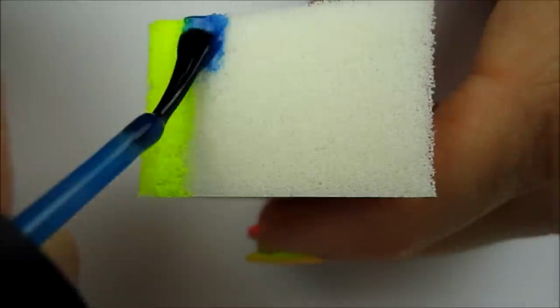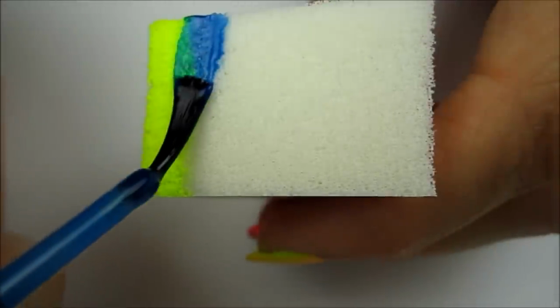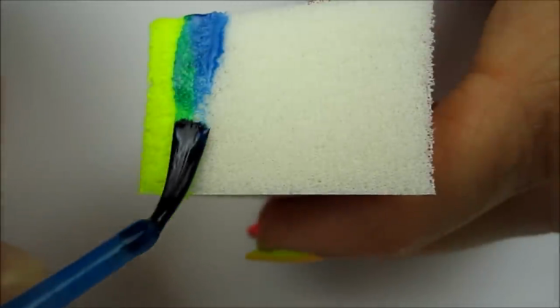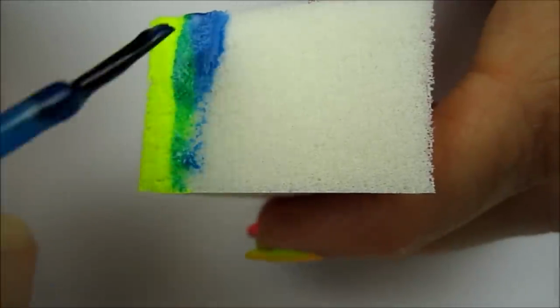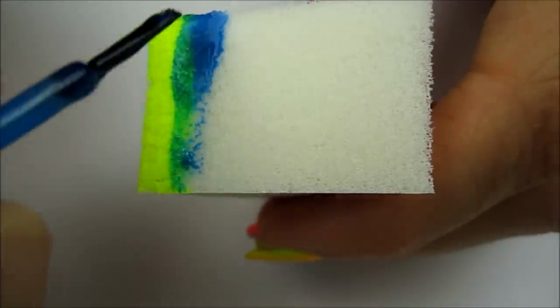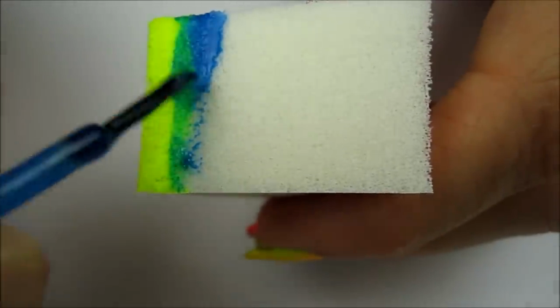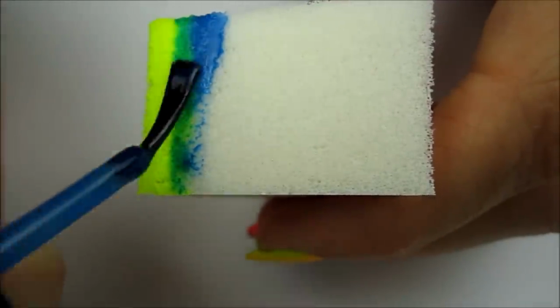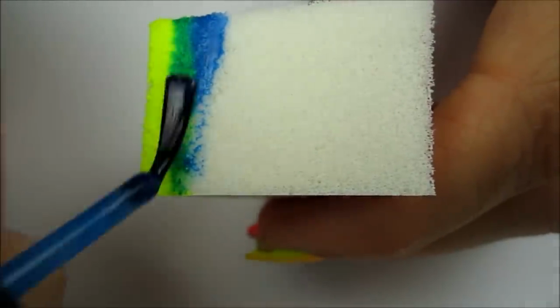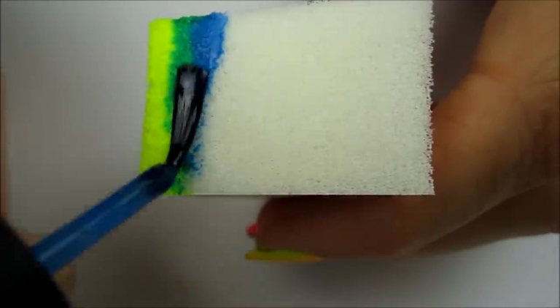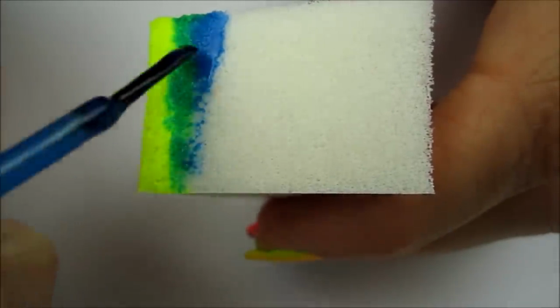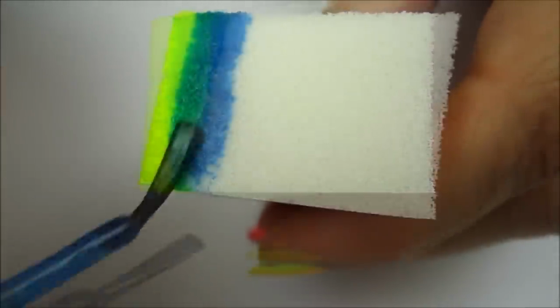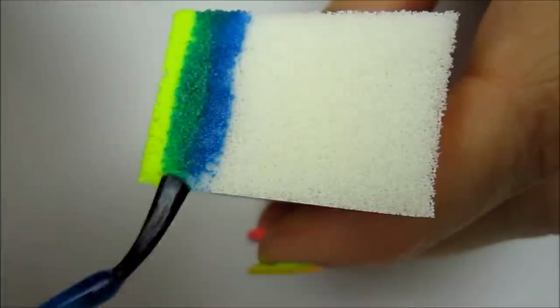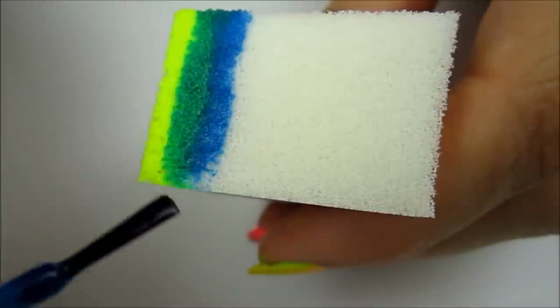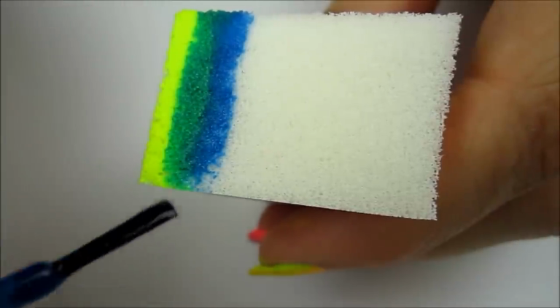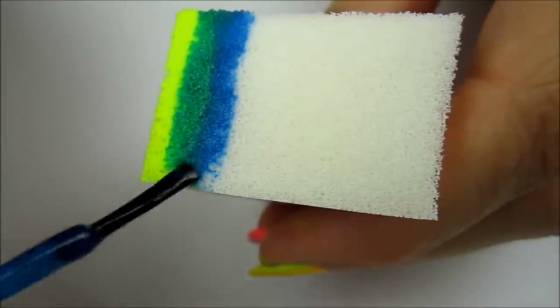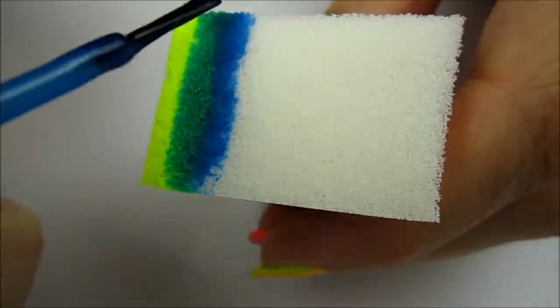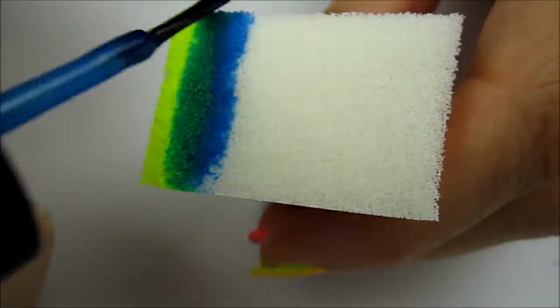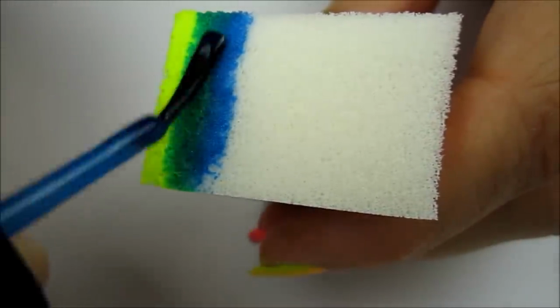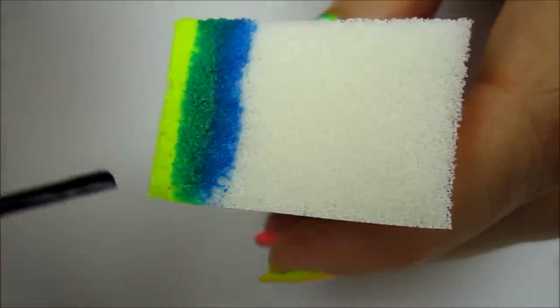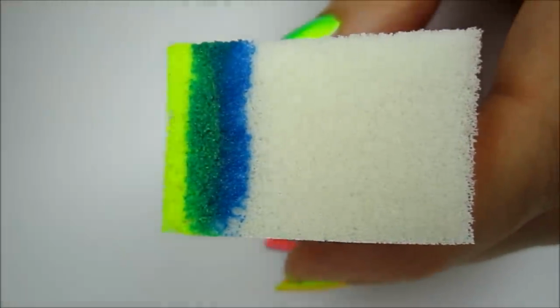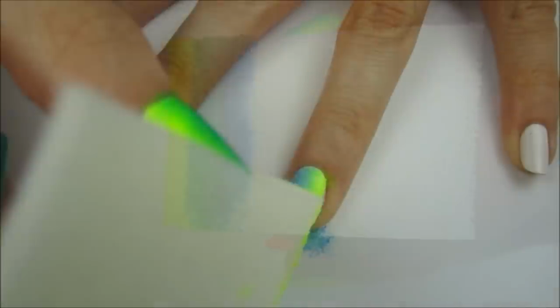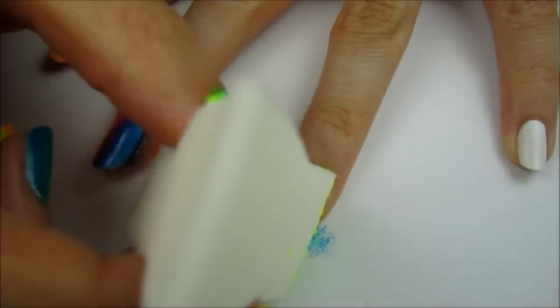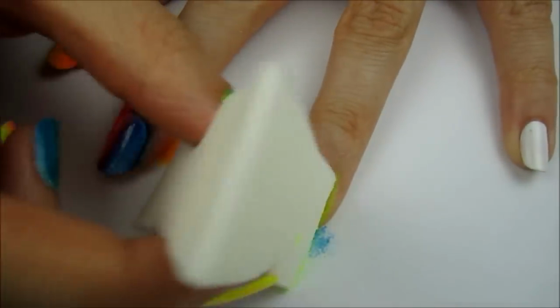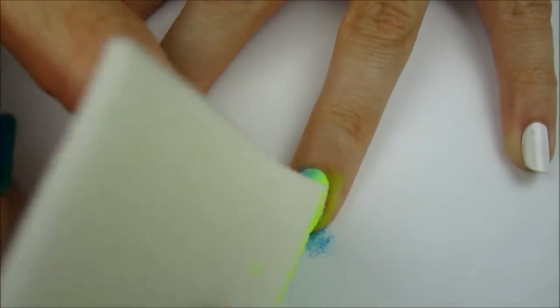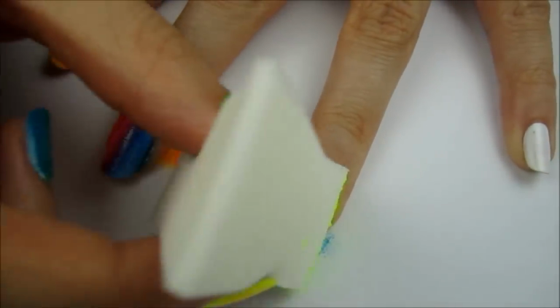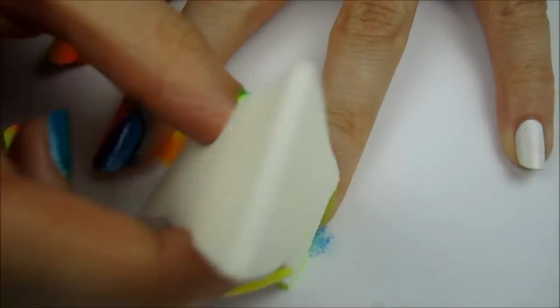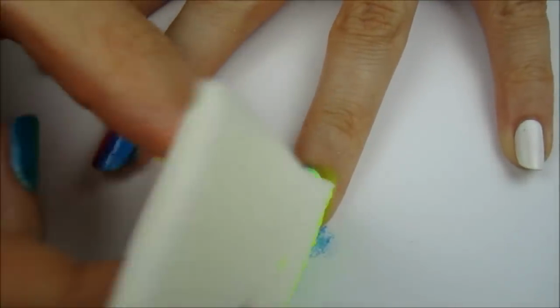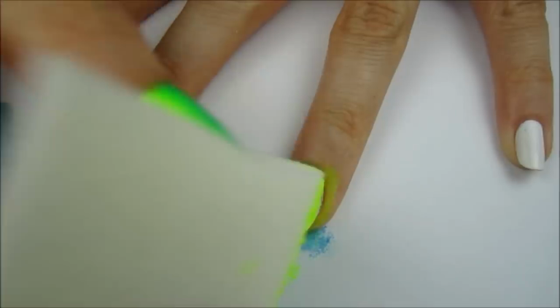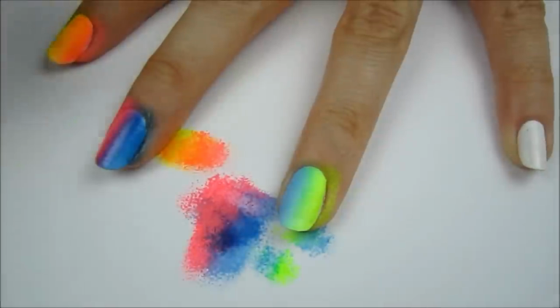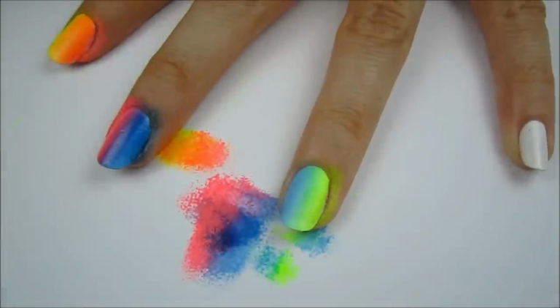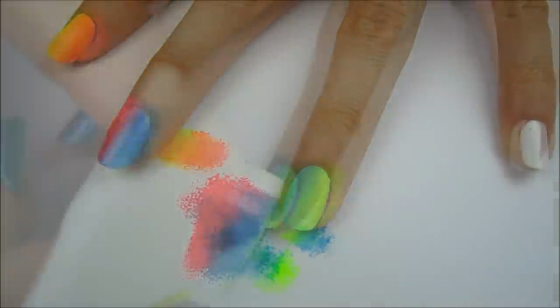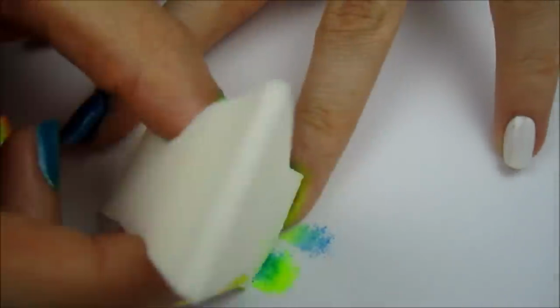Next paint a stripe of yellow and then a stripe of blue. The overlapping will create green. Sponge this combination a few times on the ring finger with the blue closest to the middle finger.